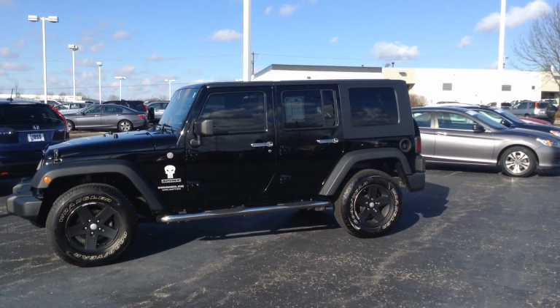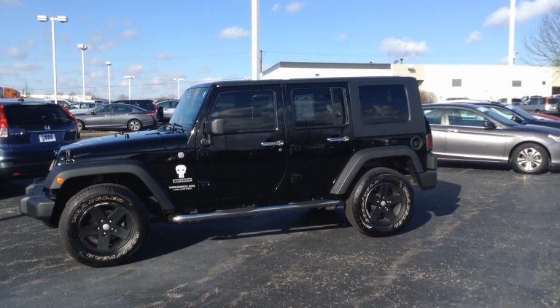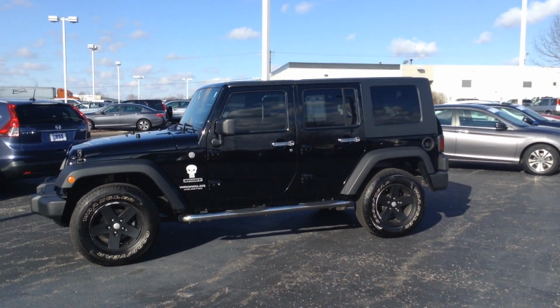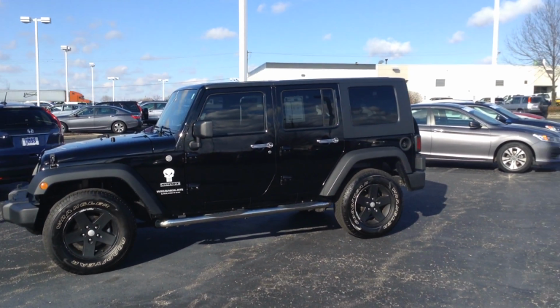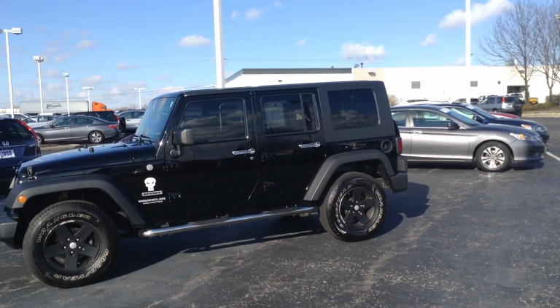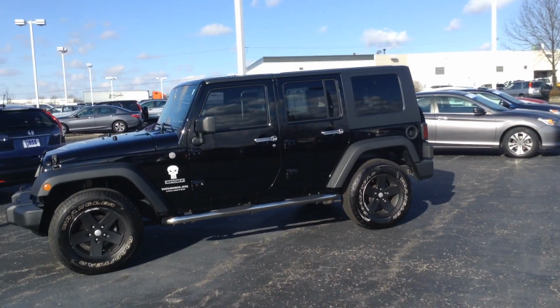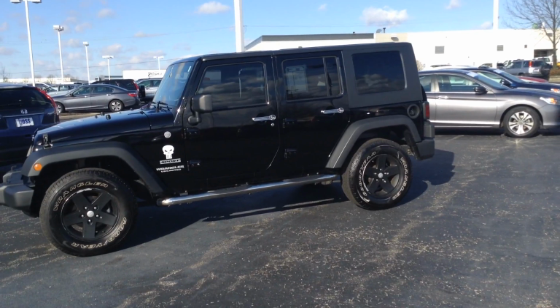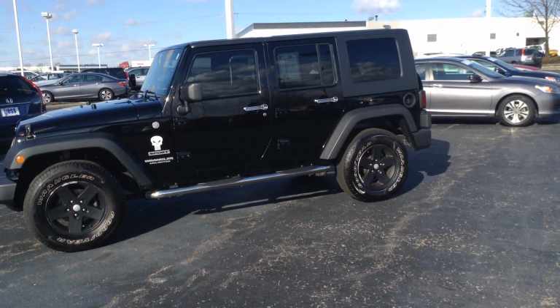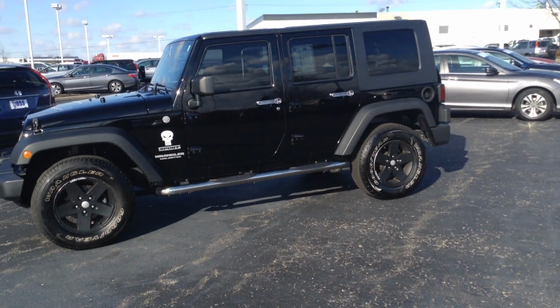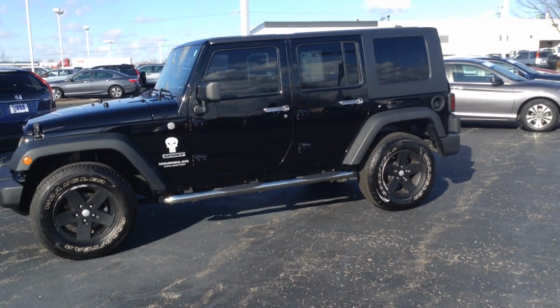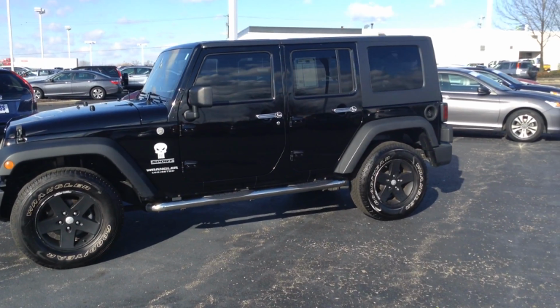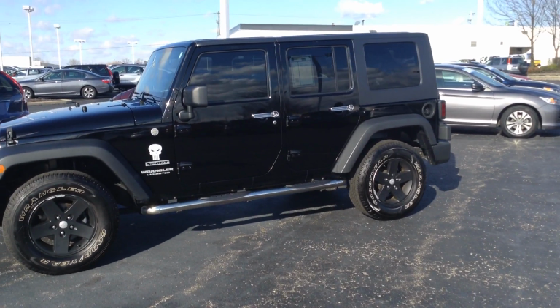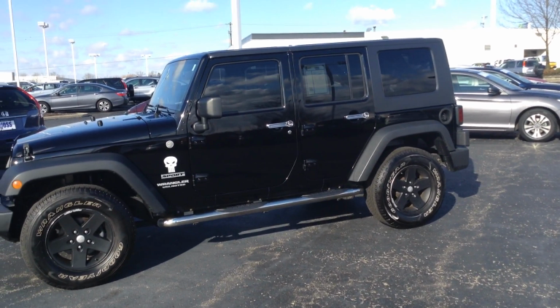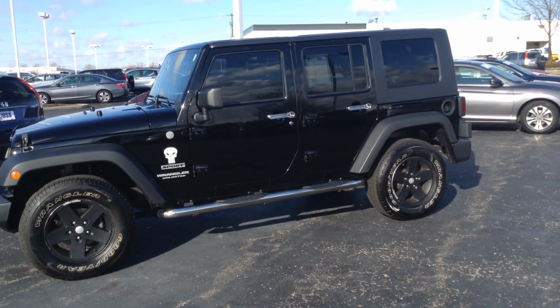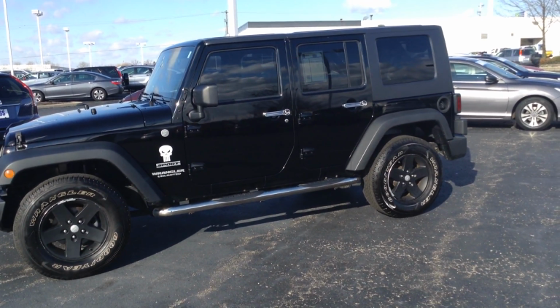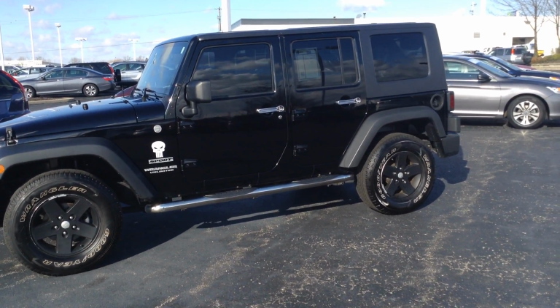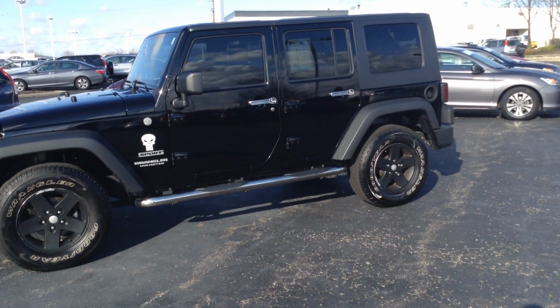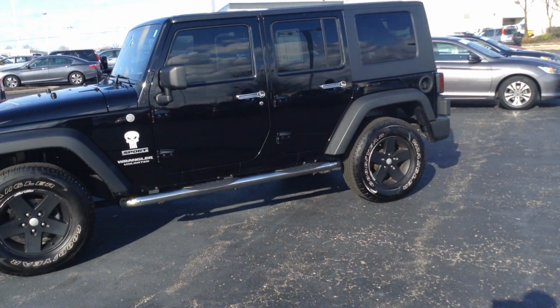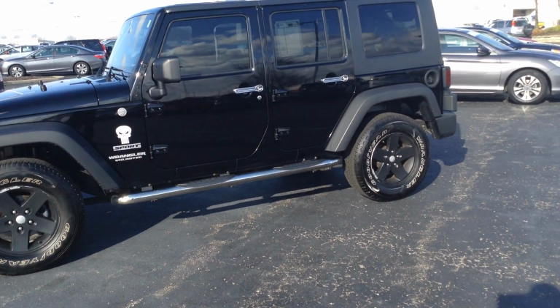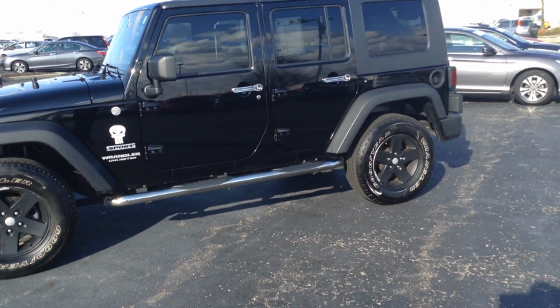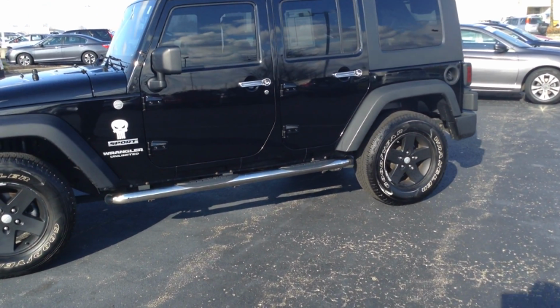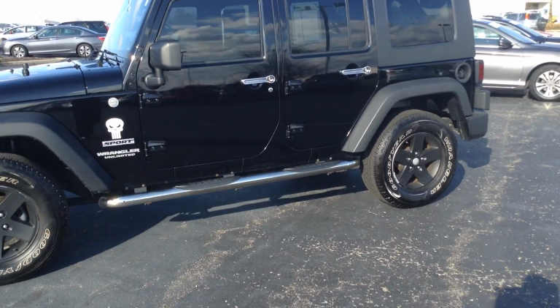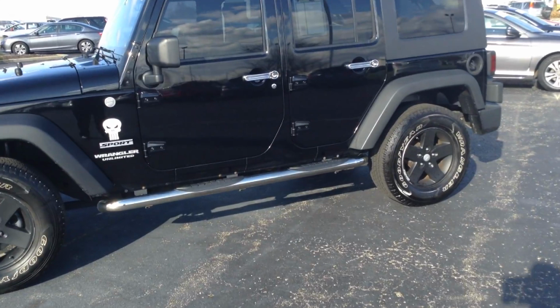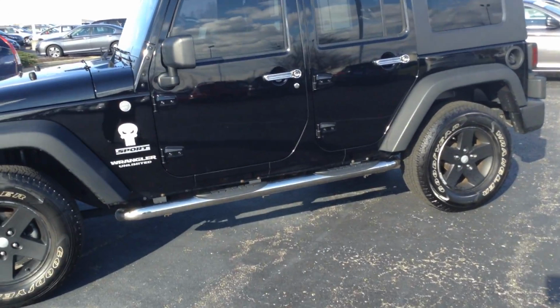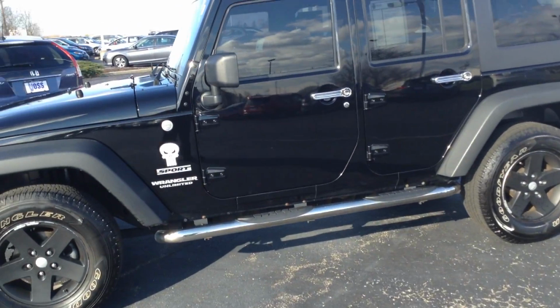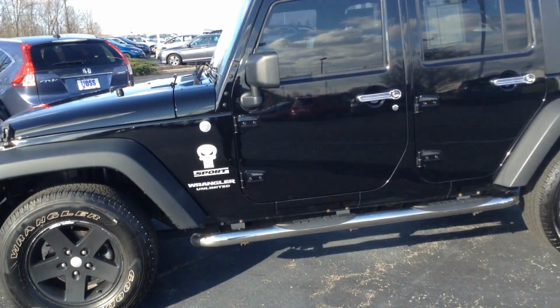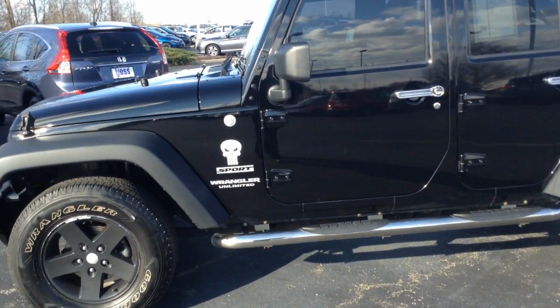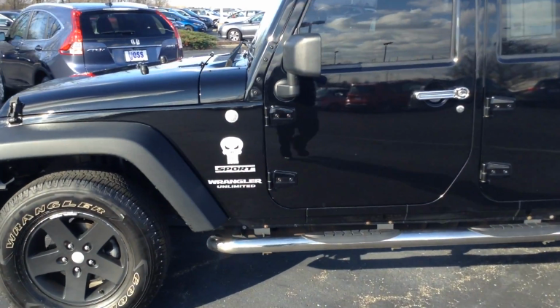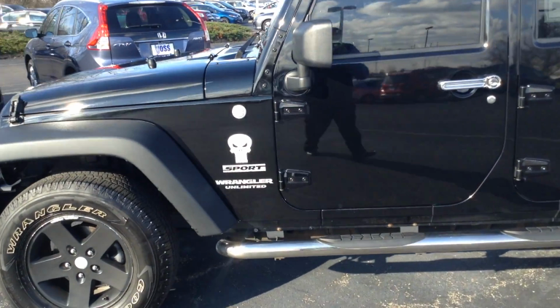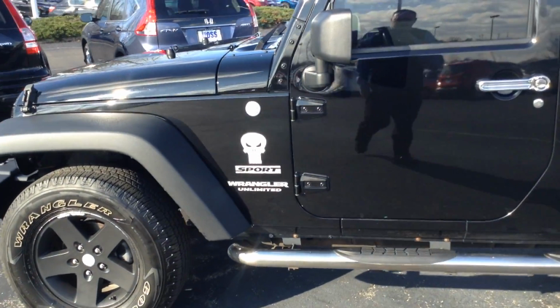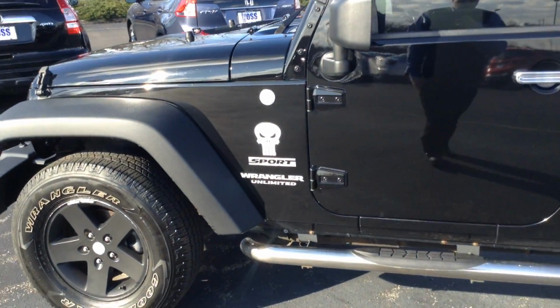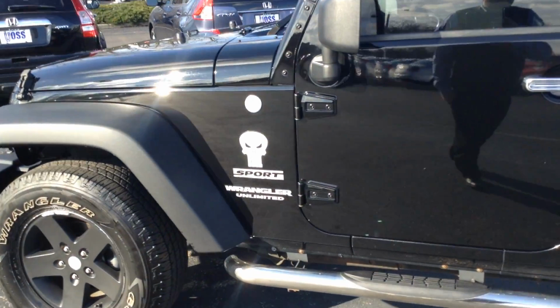Hi, Ted Sisson from Voss Honda in Tip City, Ohio. Wanted to send you a short walk-around video of the 2010 Jeep Wrangler Unlimited Sport model.